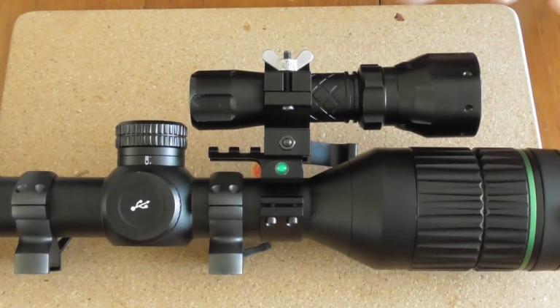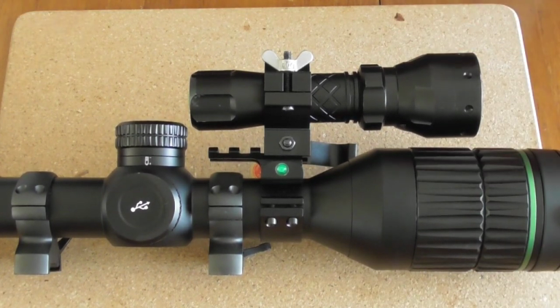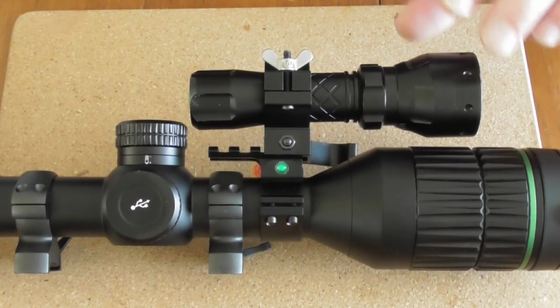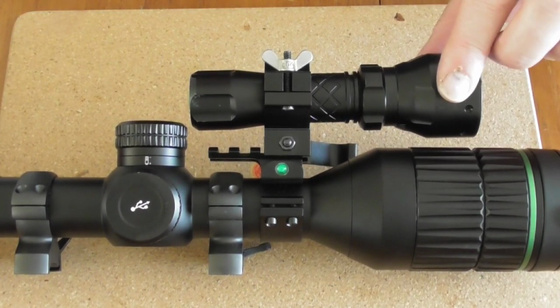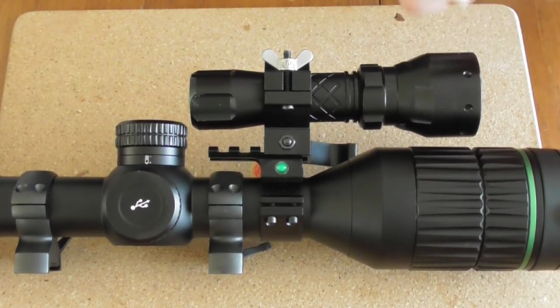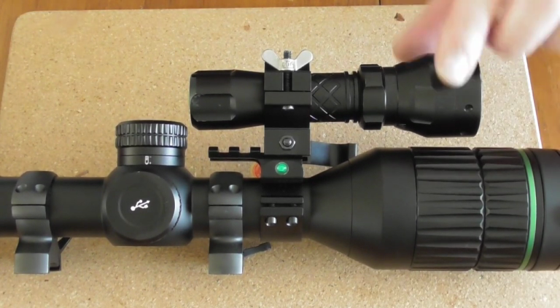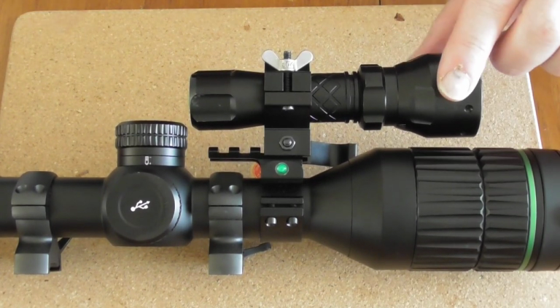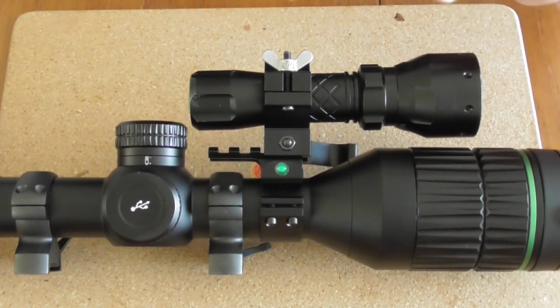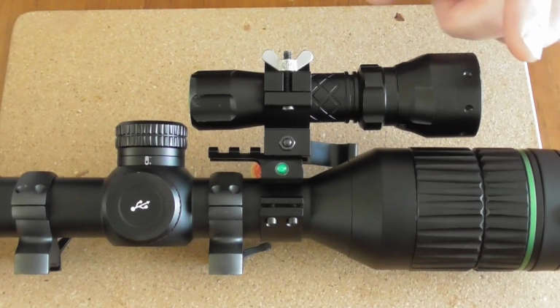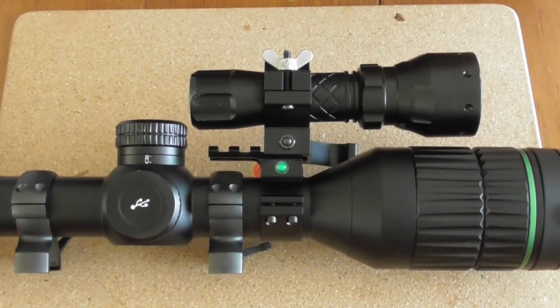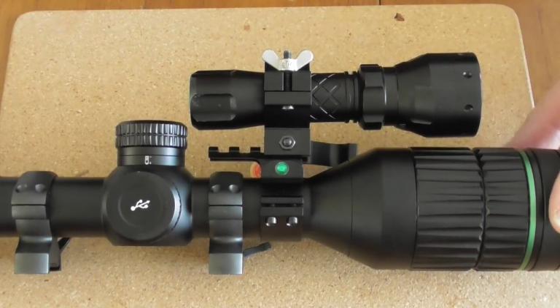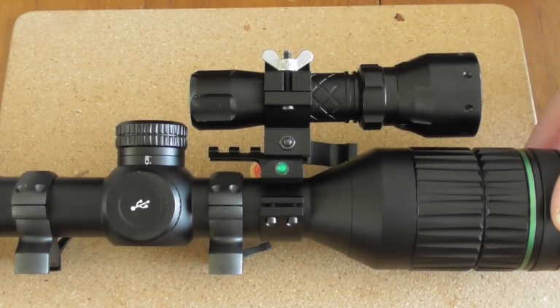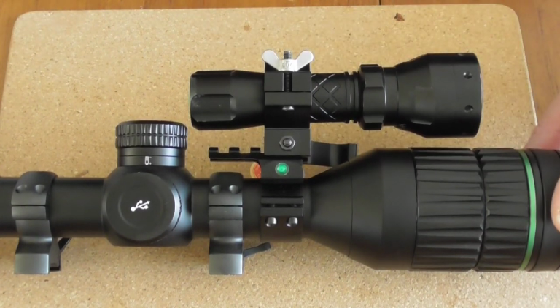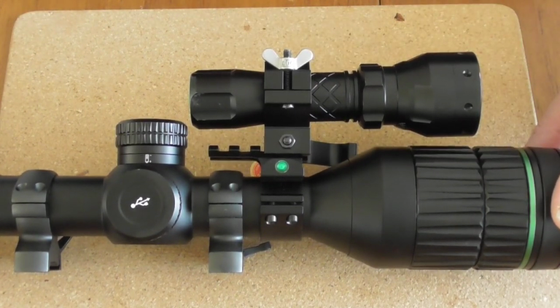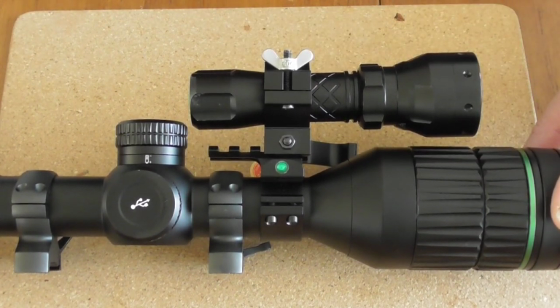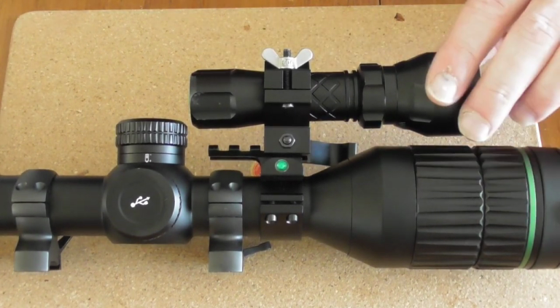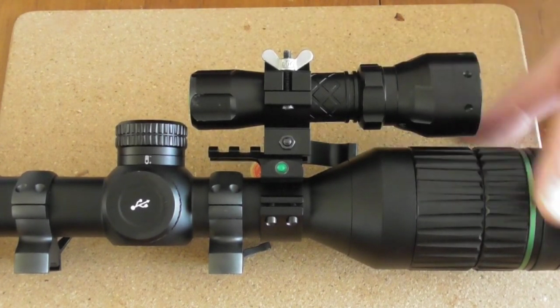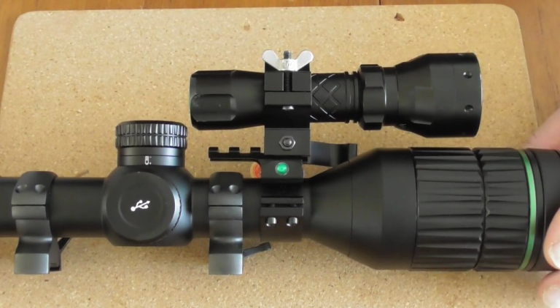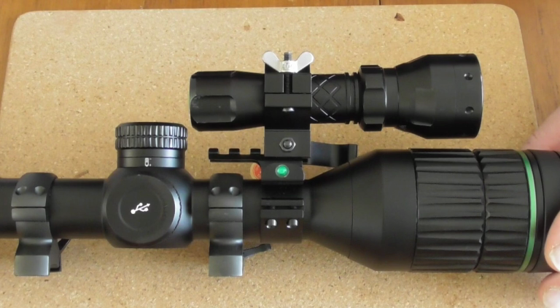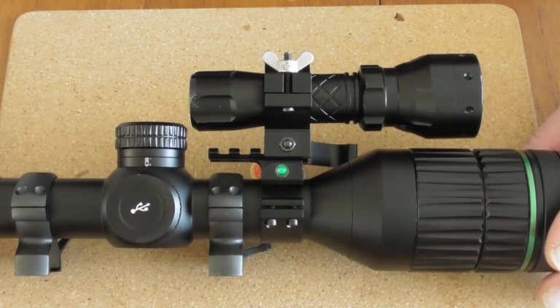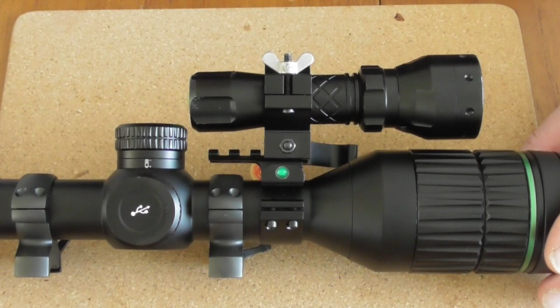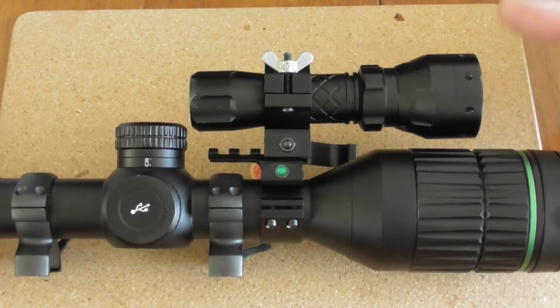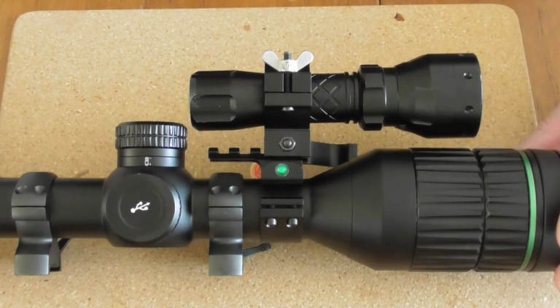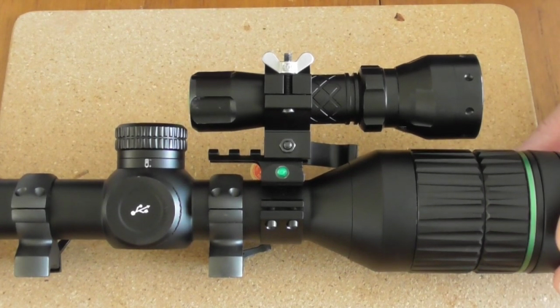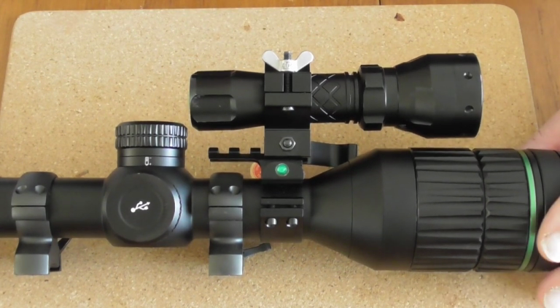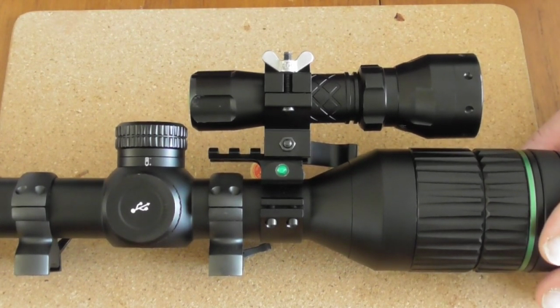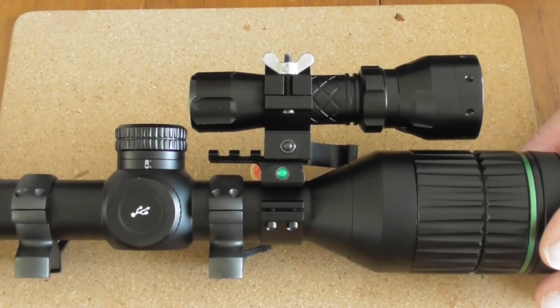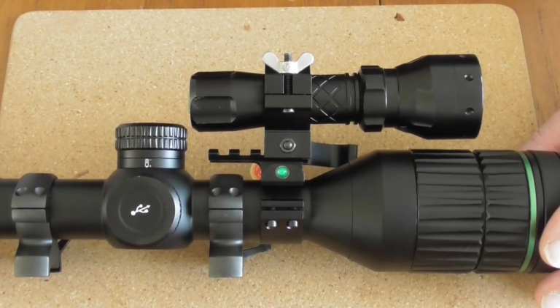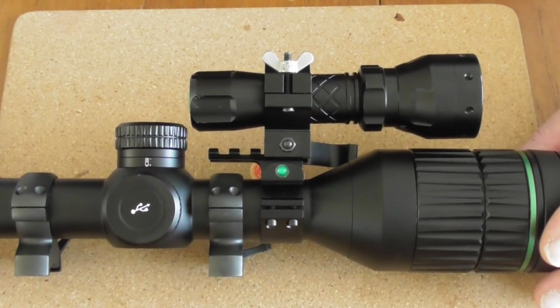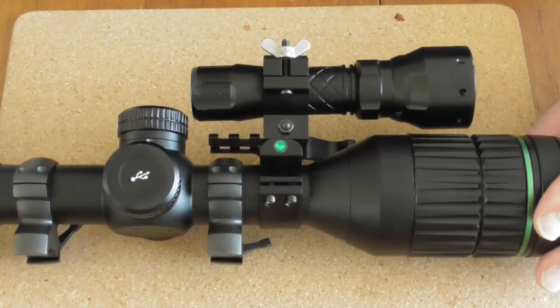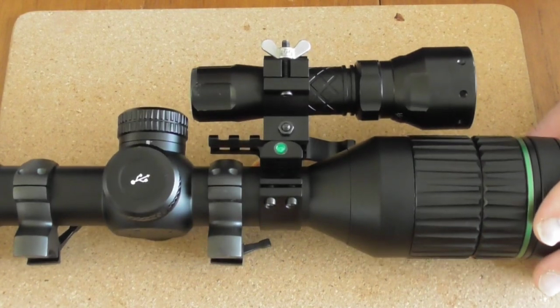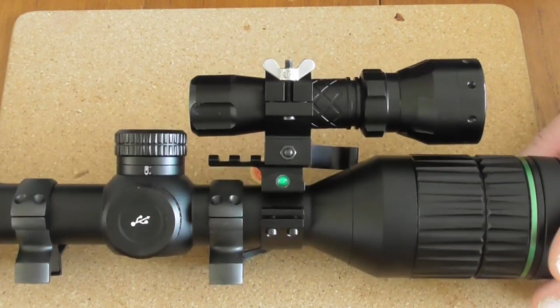What I'm going to do is just show you some footage of this out in the garden at 30 yards, just to show you how easy it is to move the beam around on top. And that's pretty much it. Nice little setup.